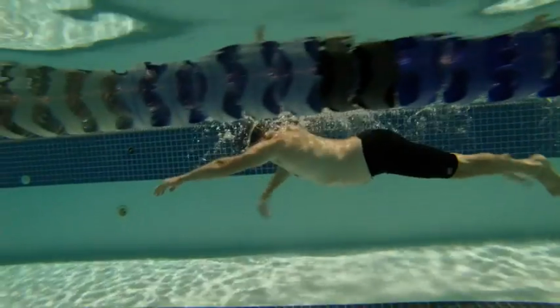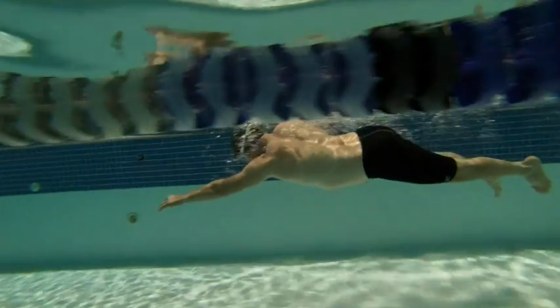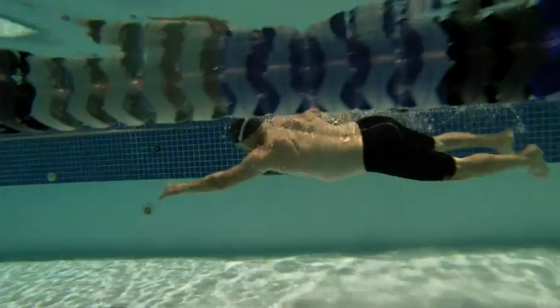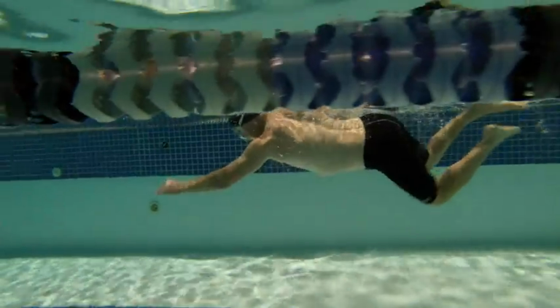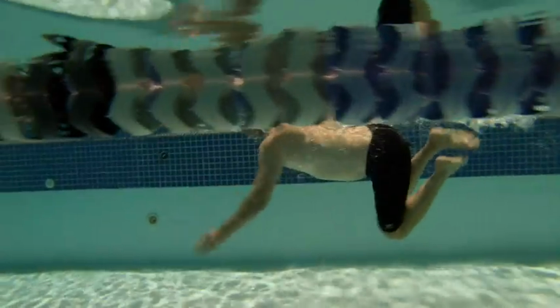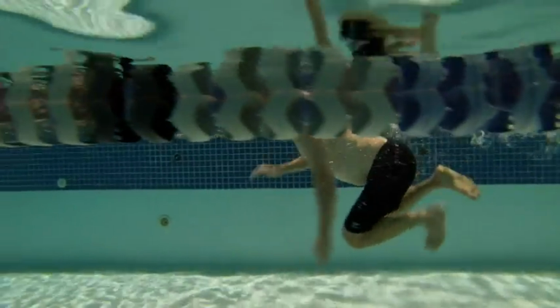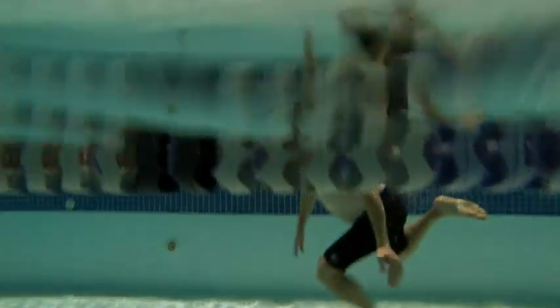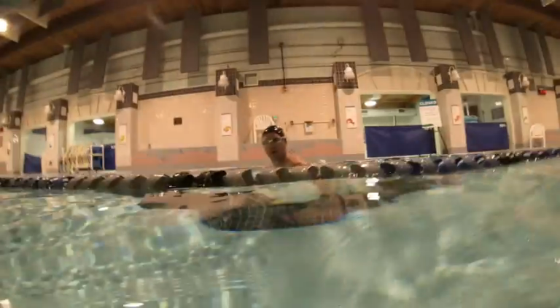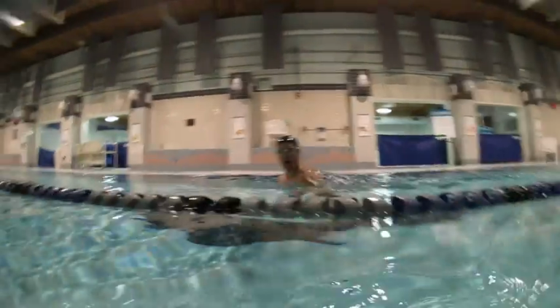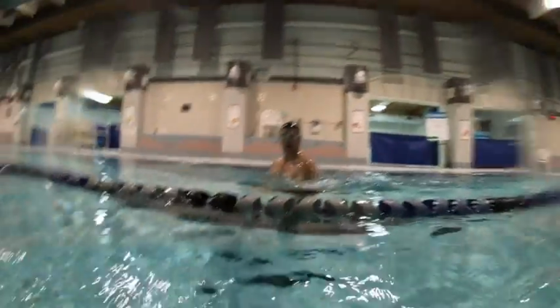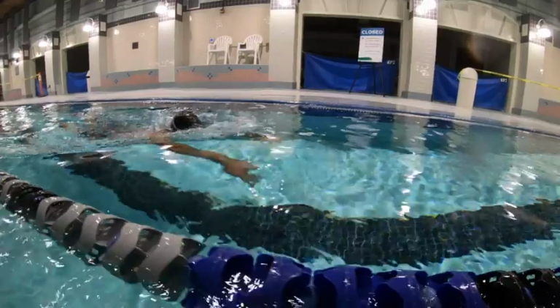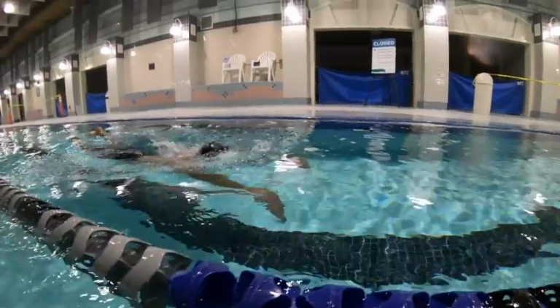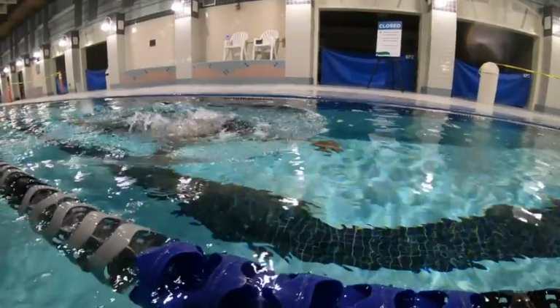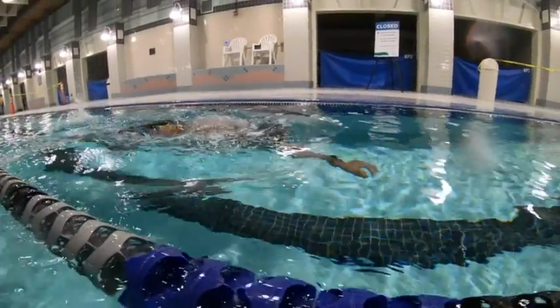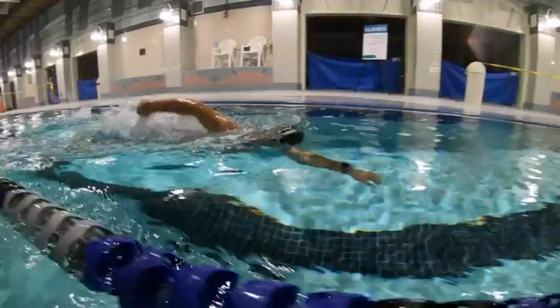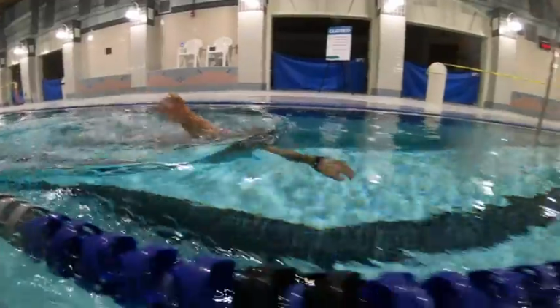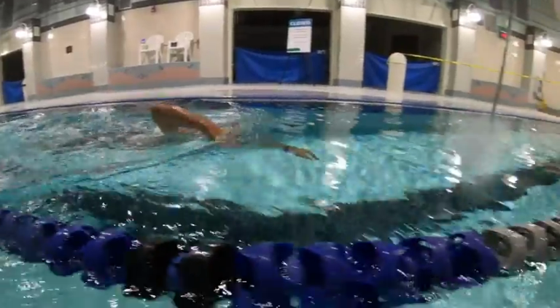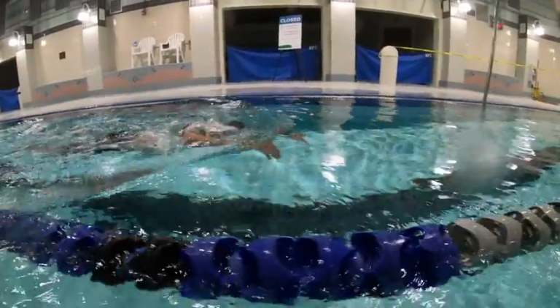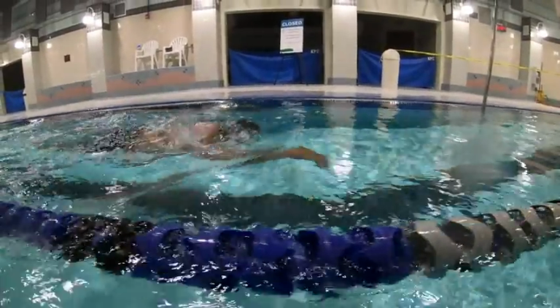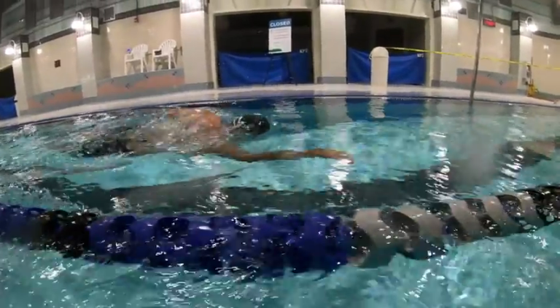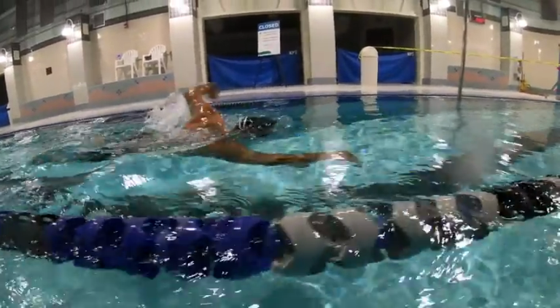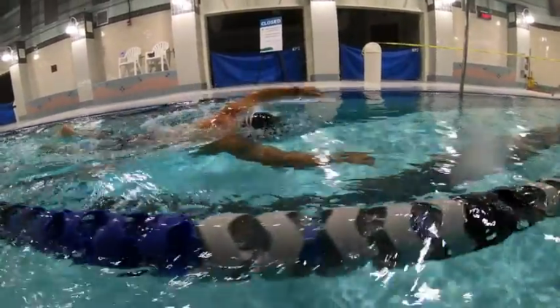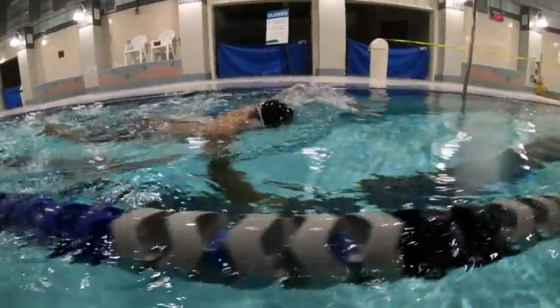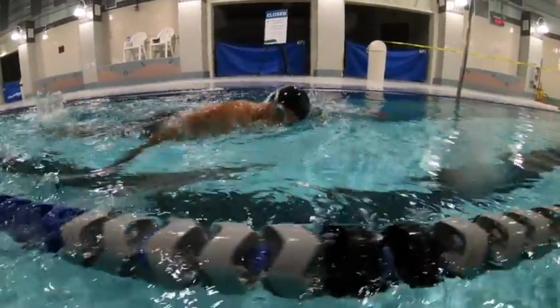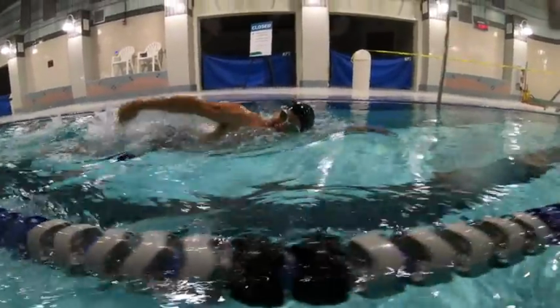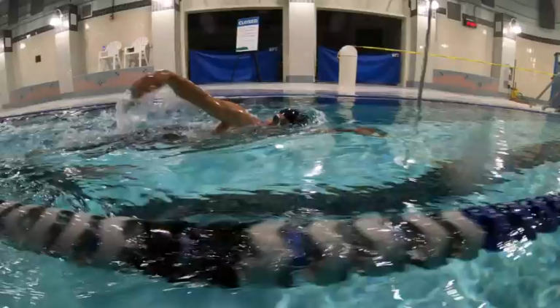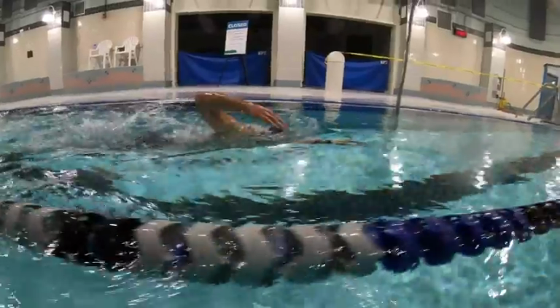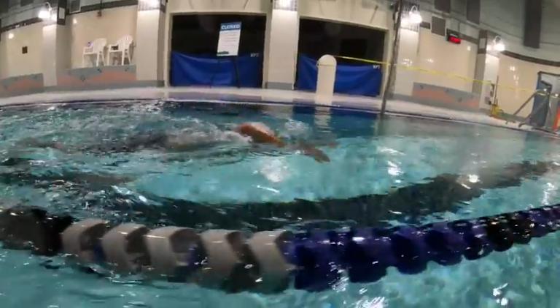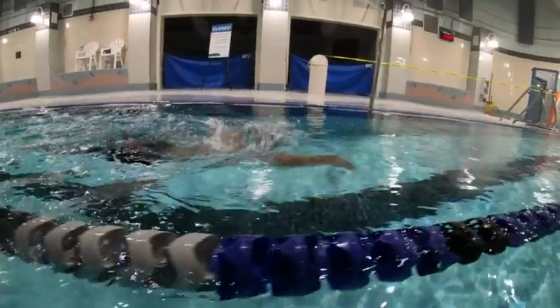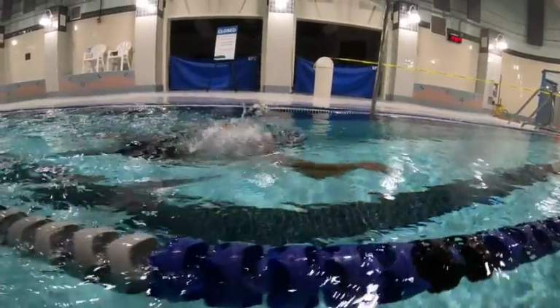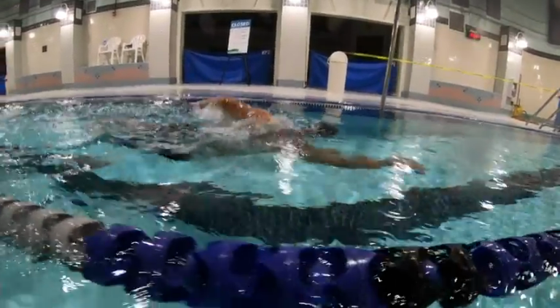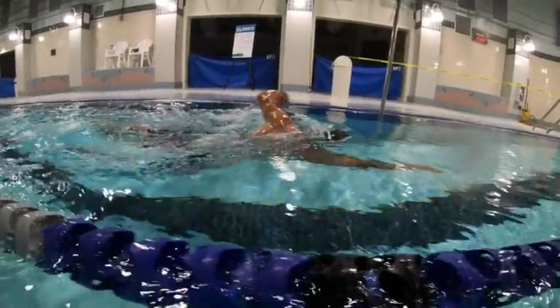Remembering just to keep those eyes down and keep the fingertips slightly down. Good work. So over the water, when you started you were sort of tossing water back and across. You can see that little flick of the wrist right at the end.